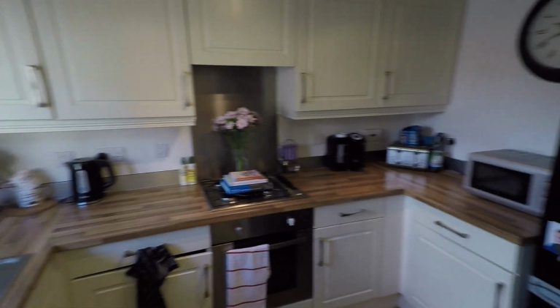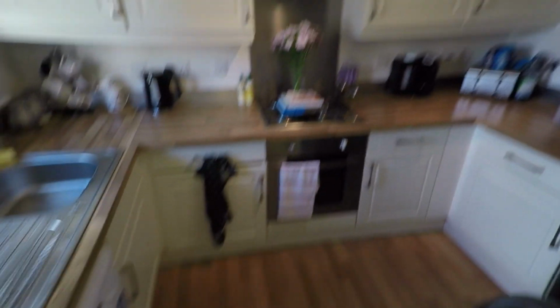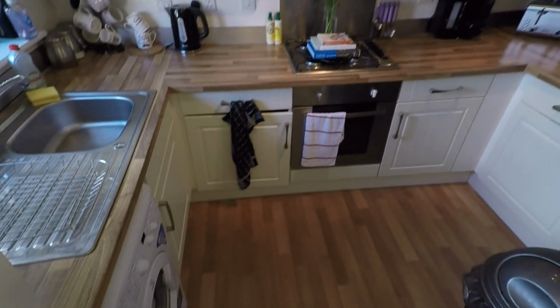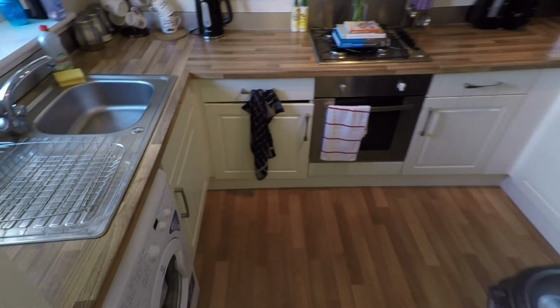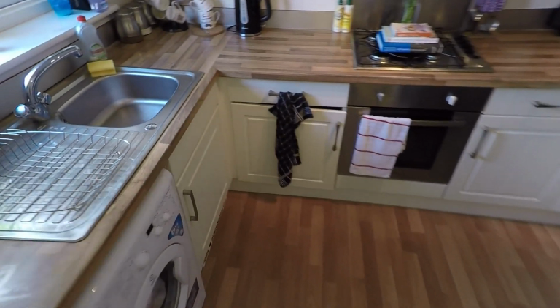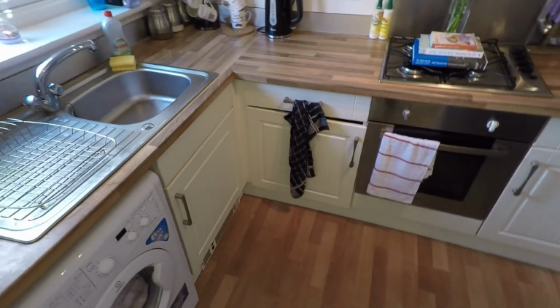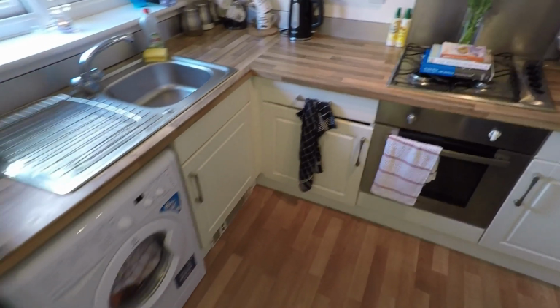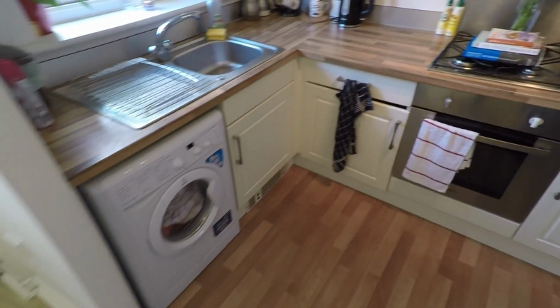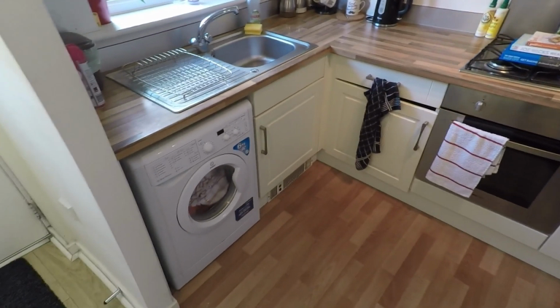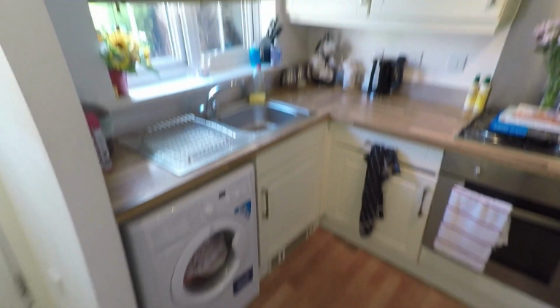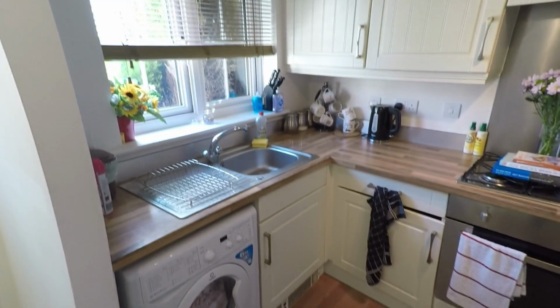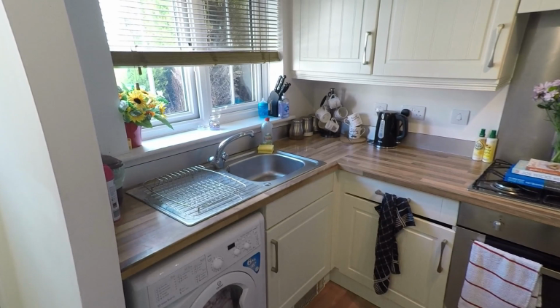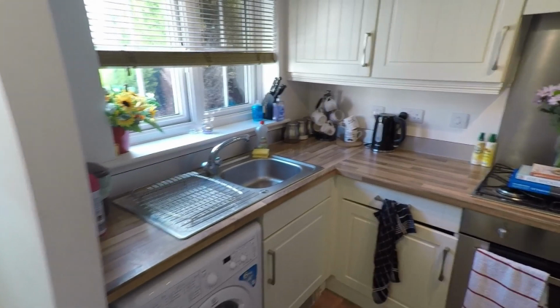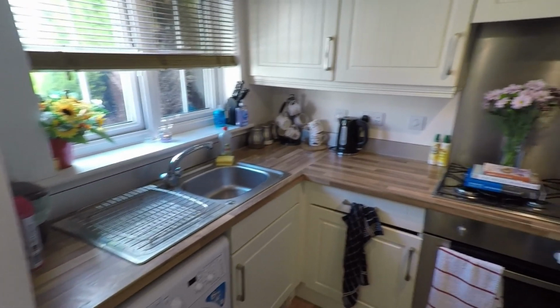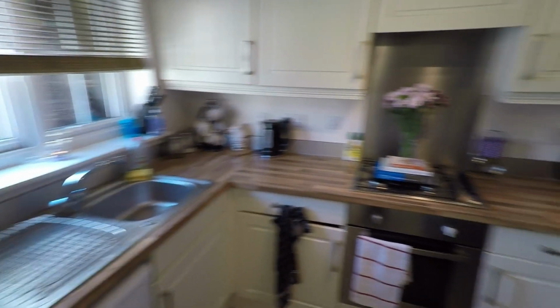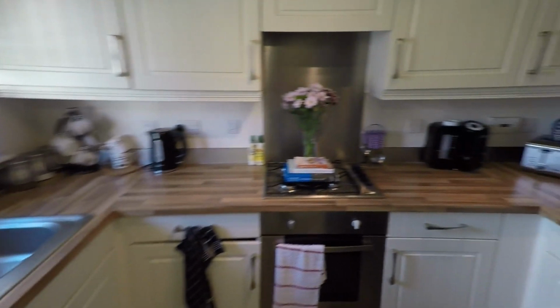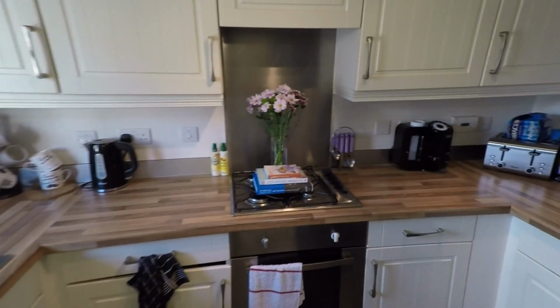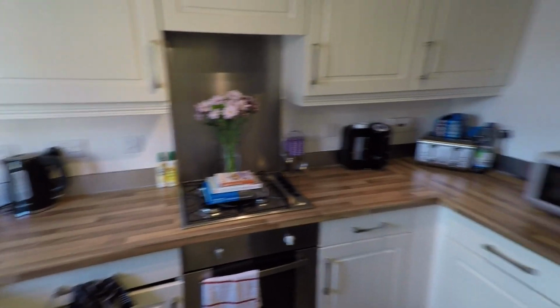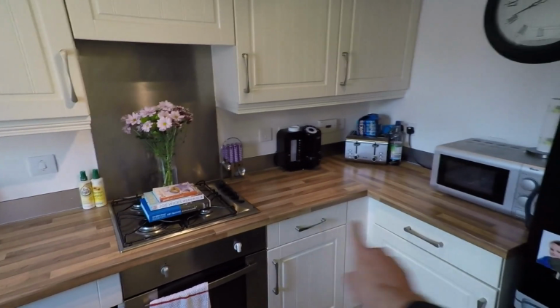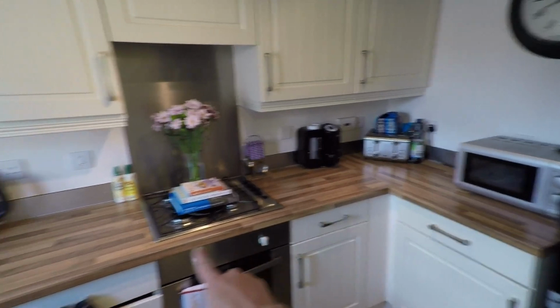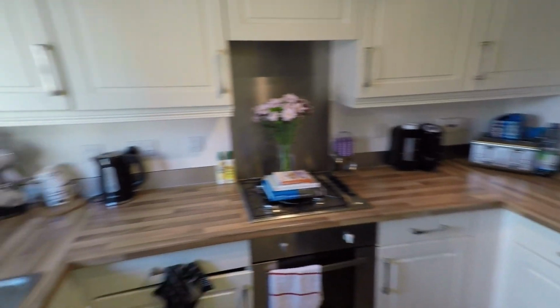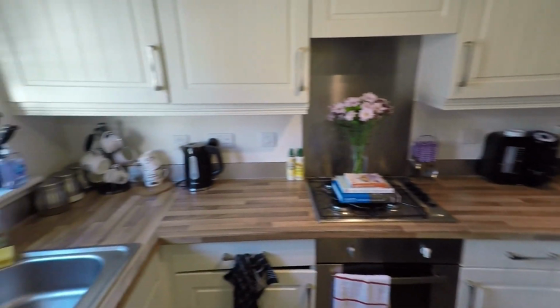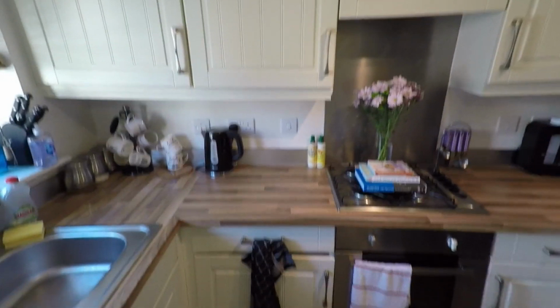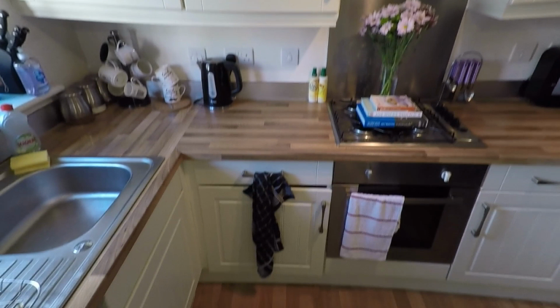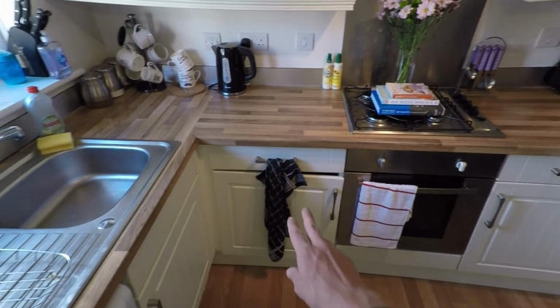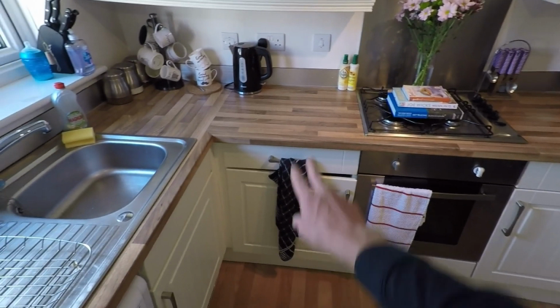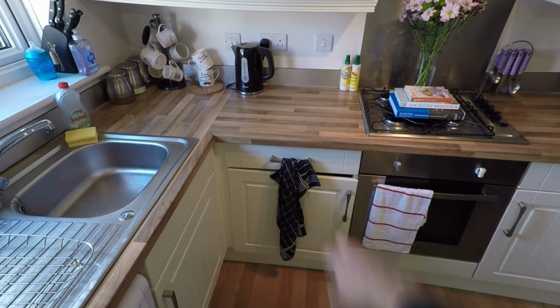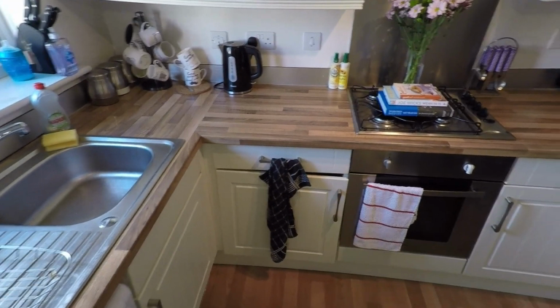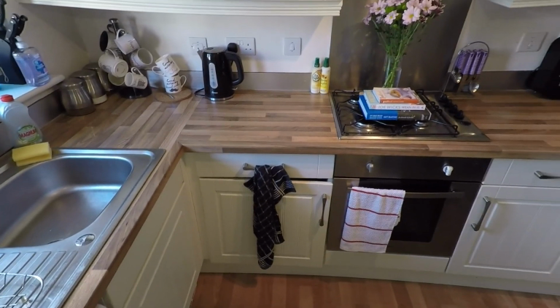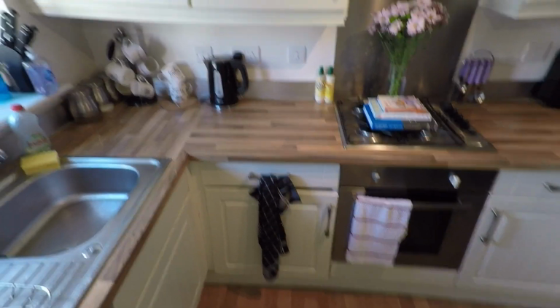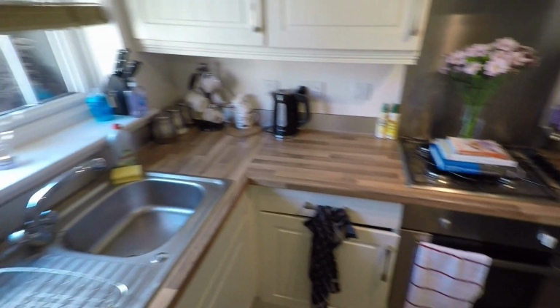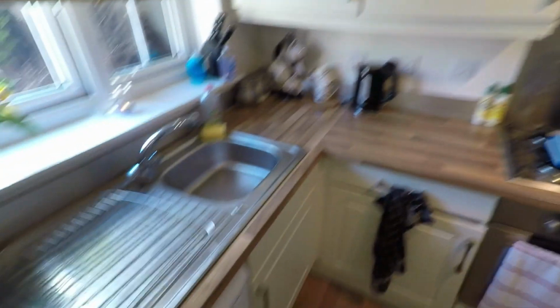Straight away to the left we have the kitchen space. The kitchen's got a good size, with plenty of worktop space as well. It's nice colours with the lights and the darks.